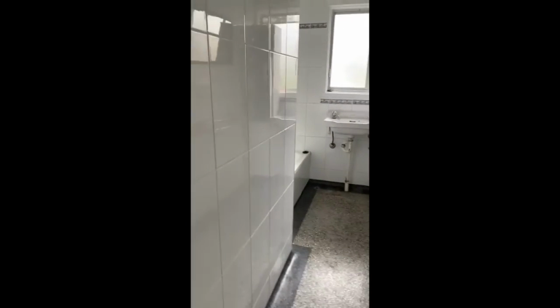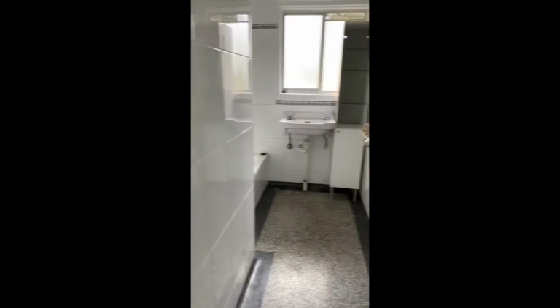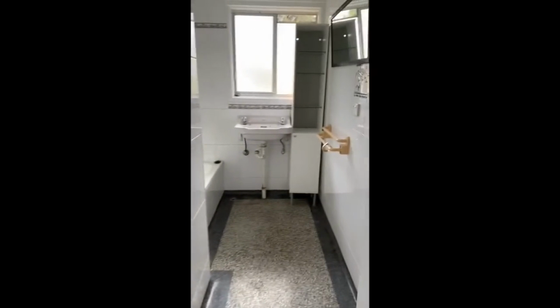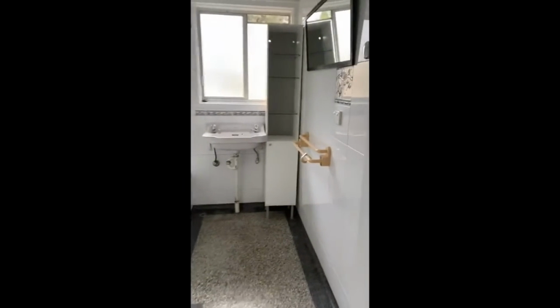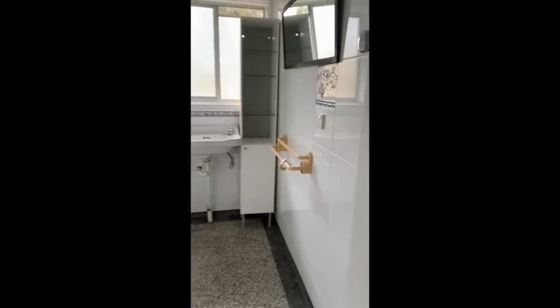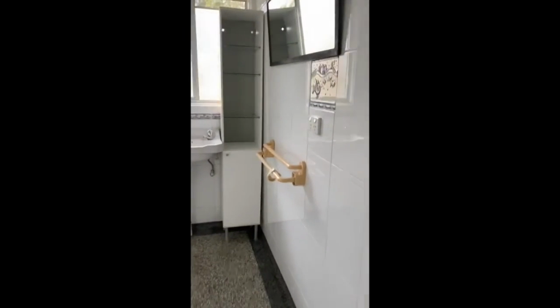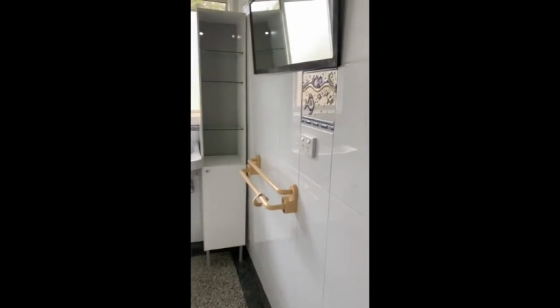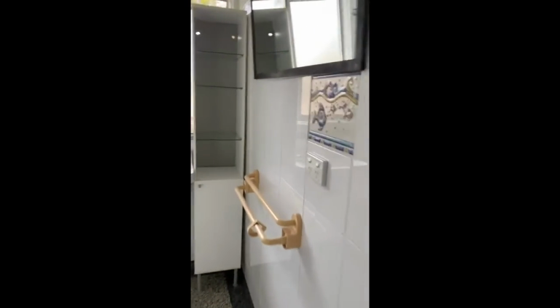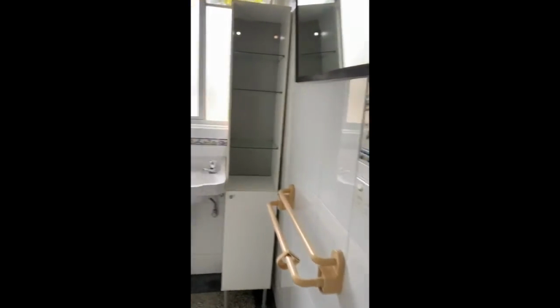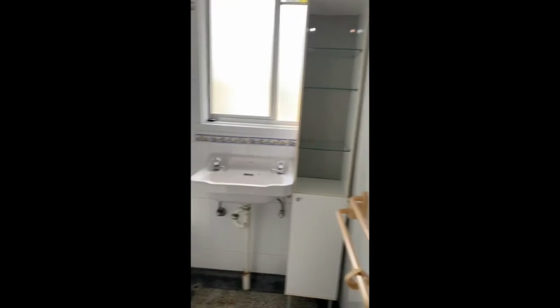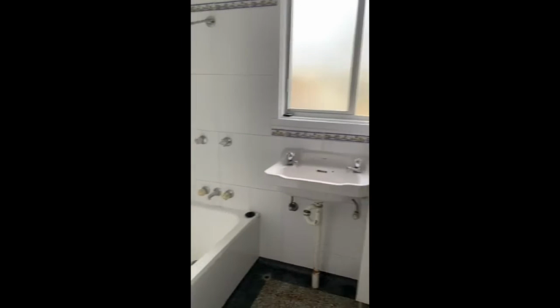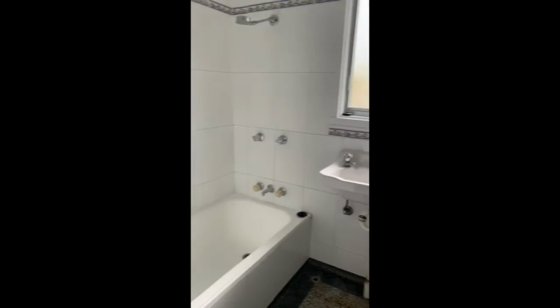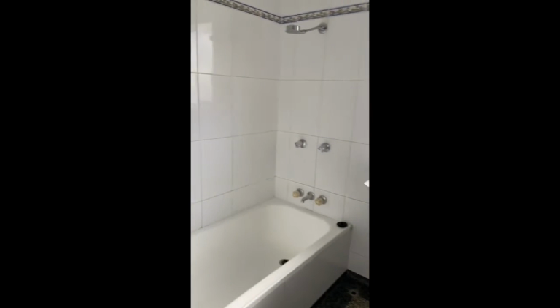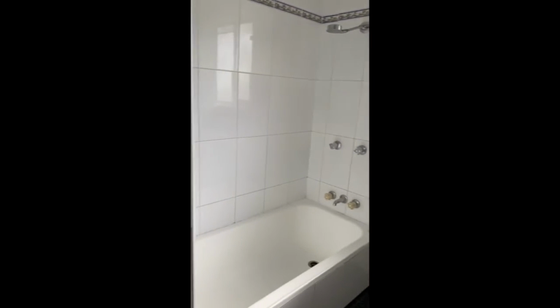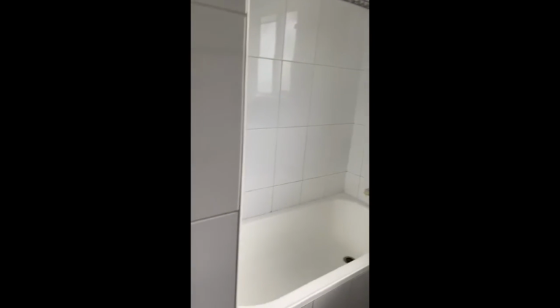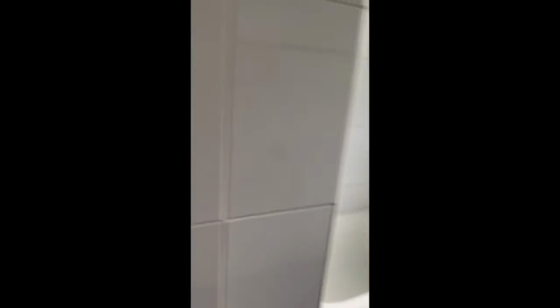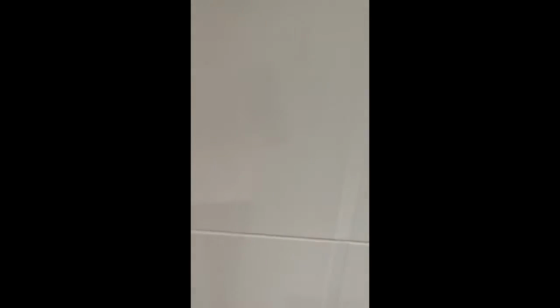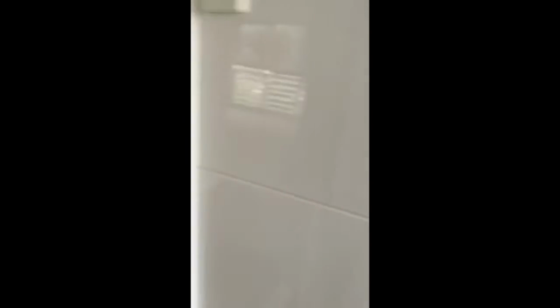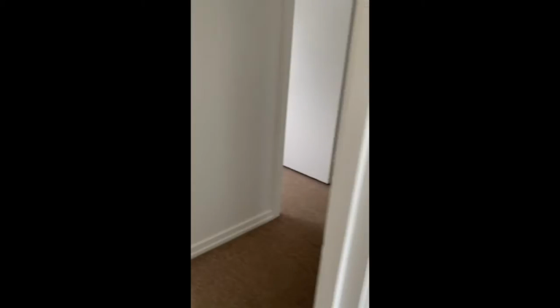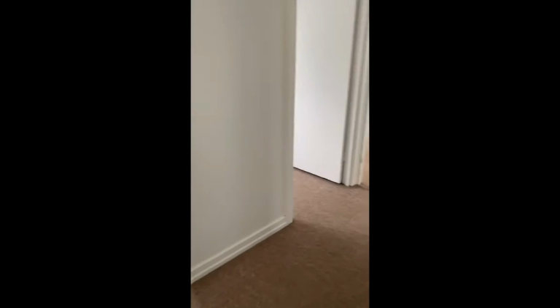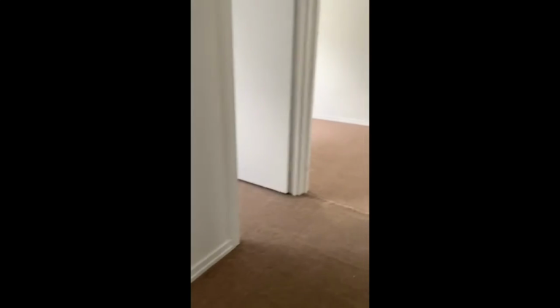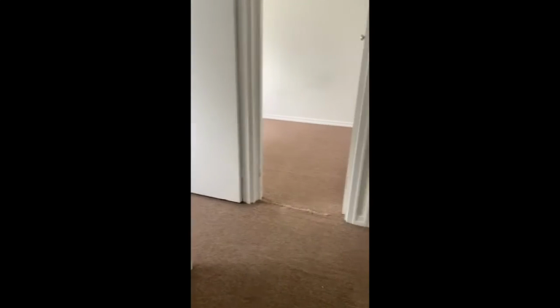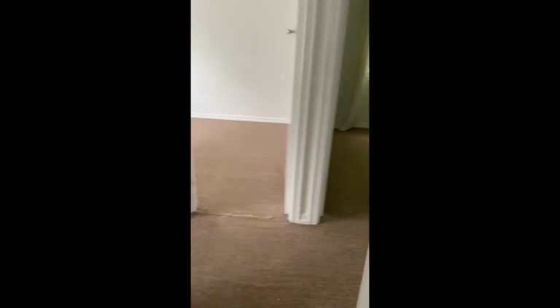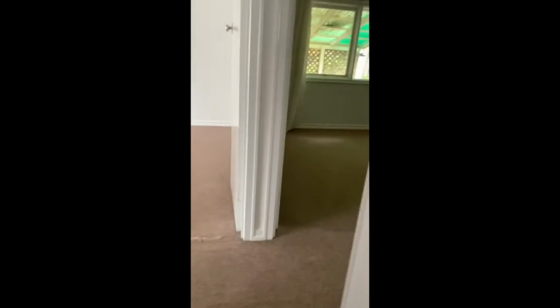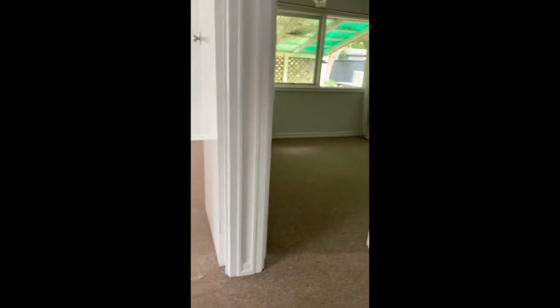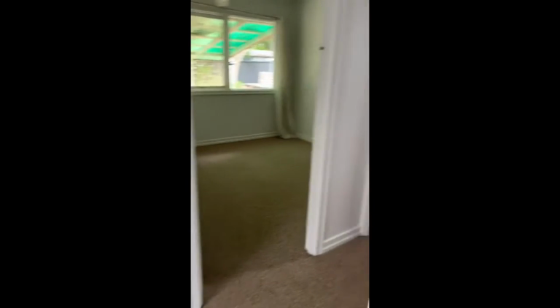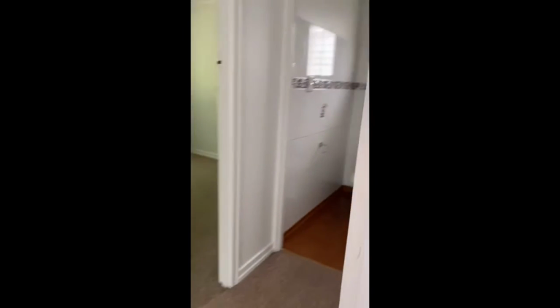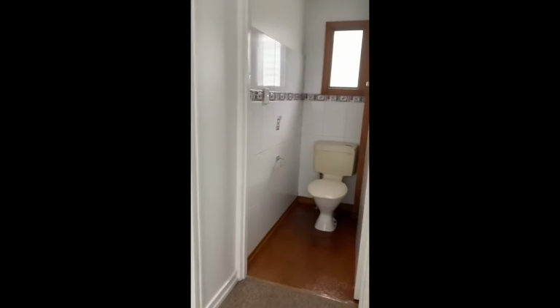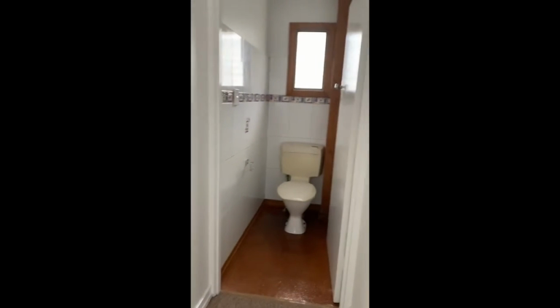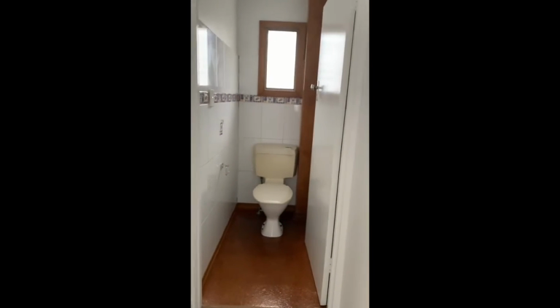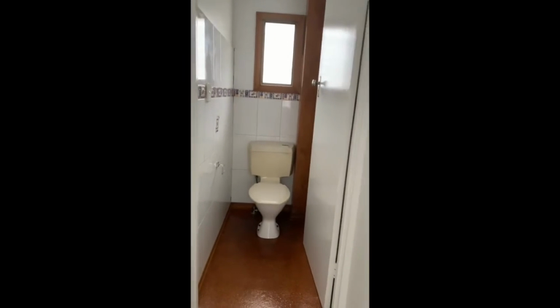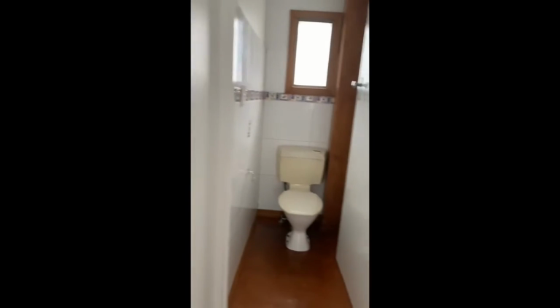Next to that is the bathroom. There is a shower over bath and a basin. We also have a separate toilet from the bathroom.